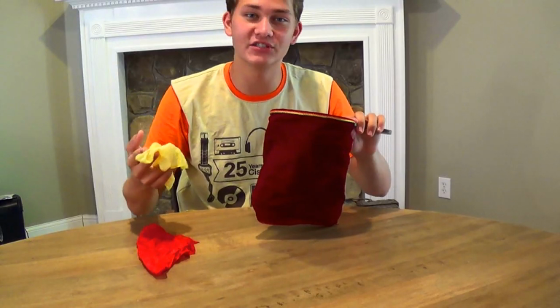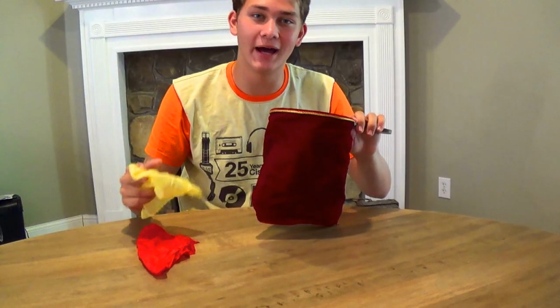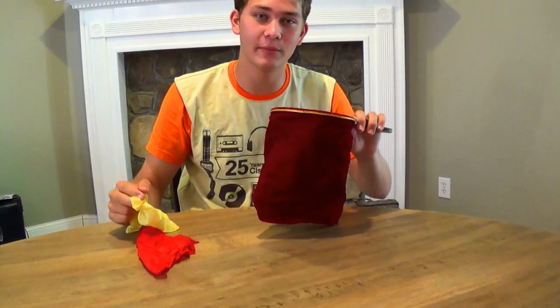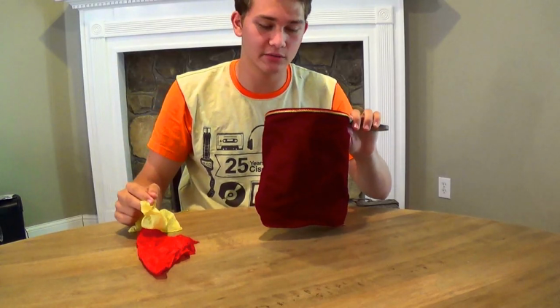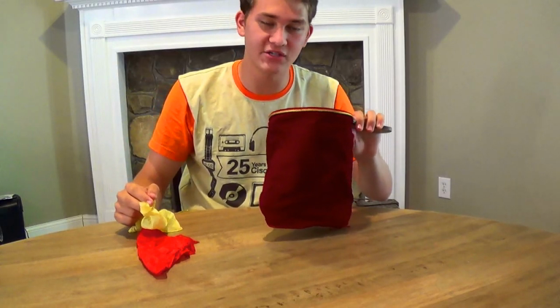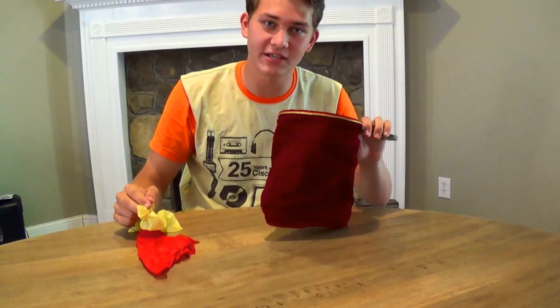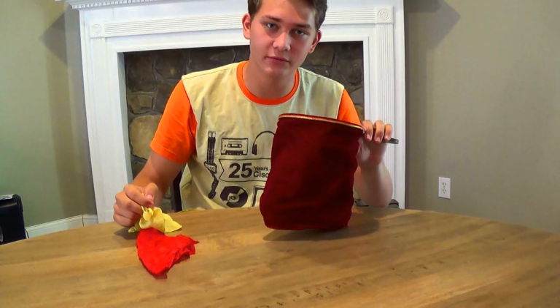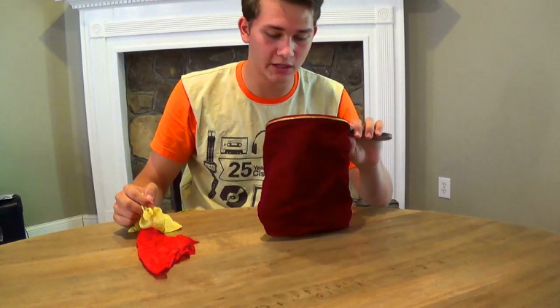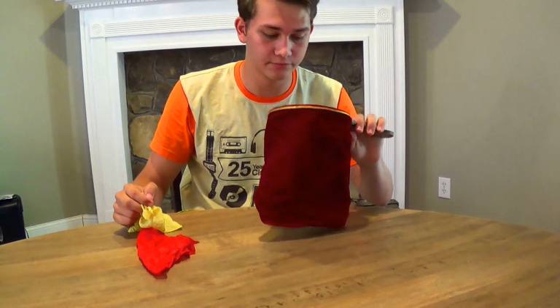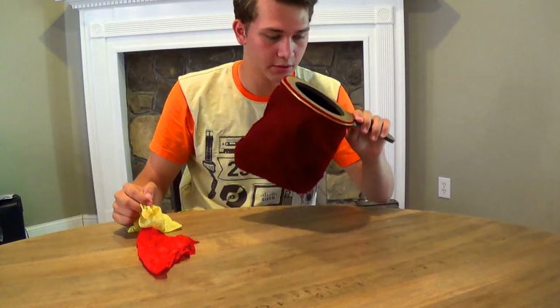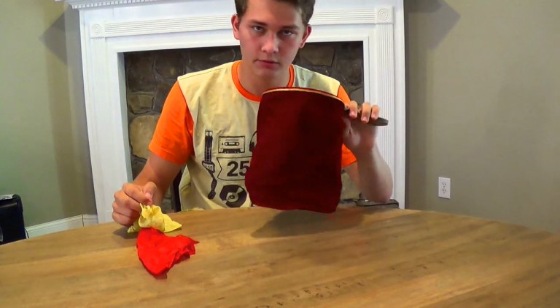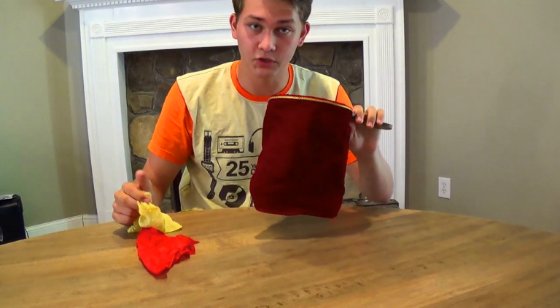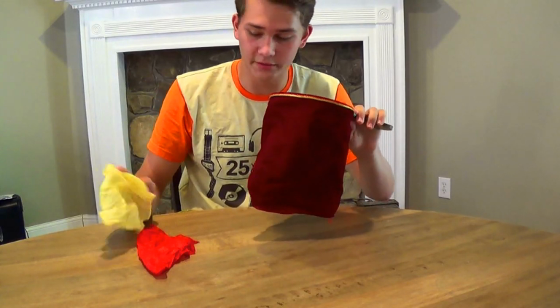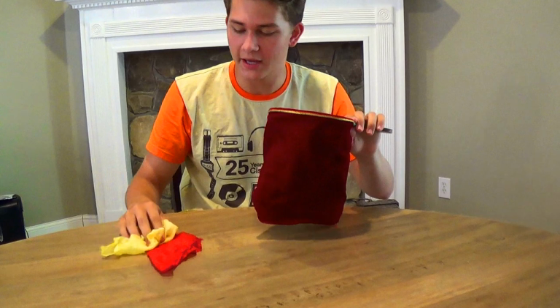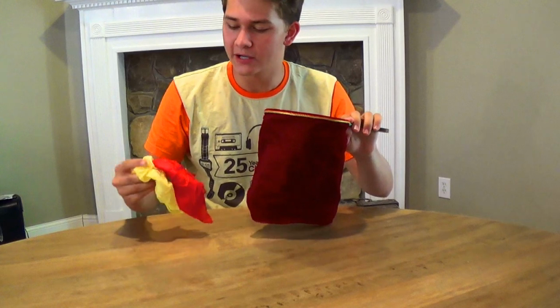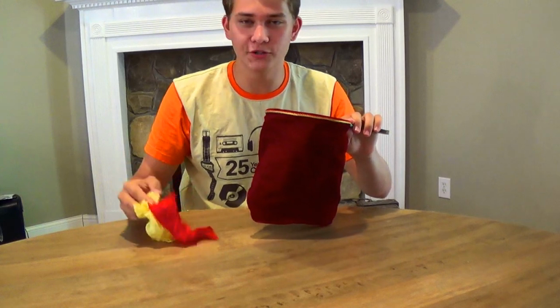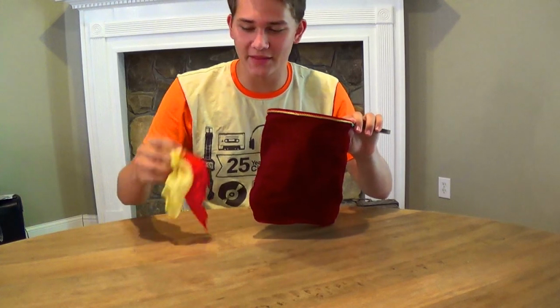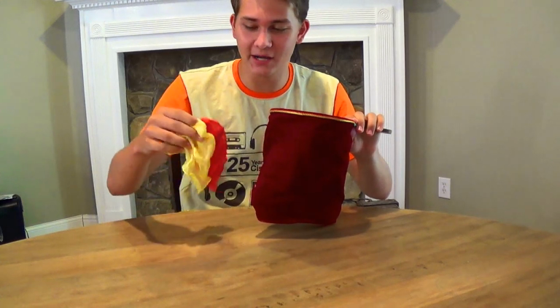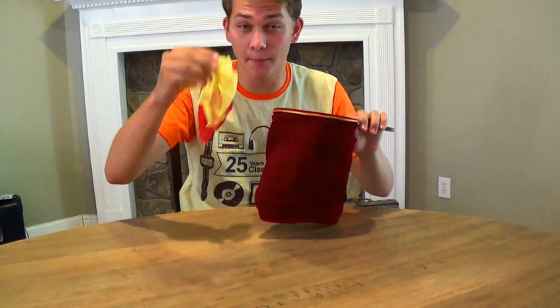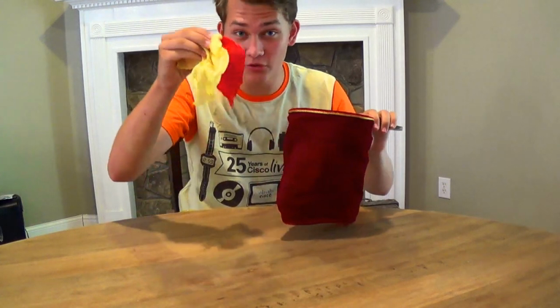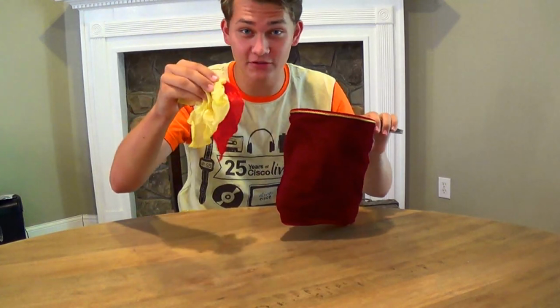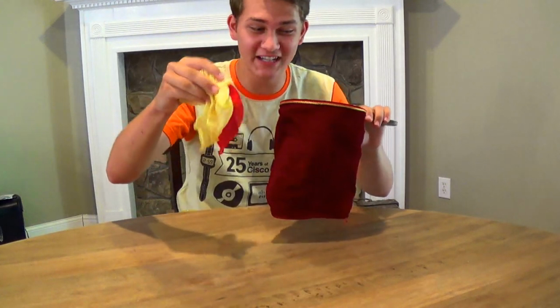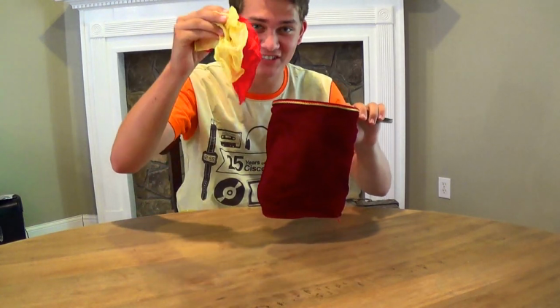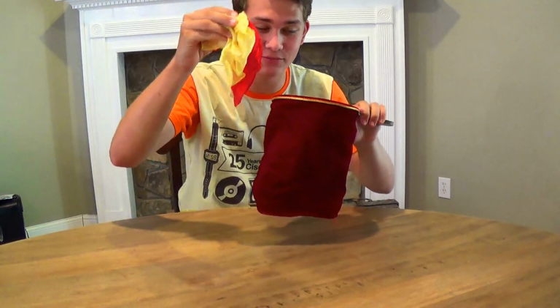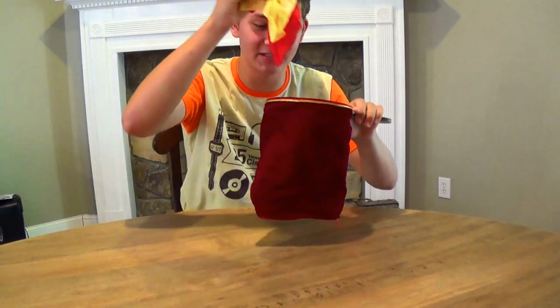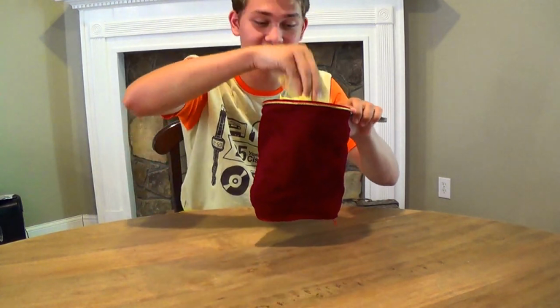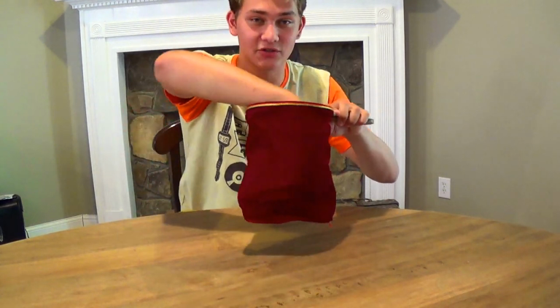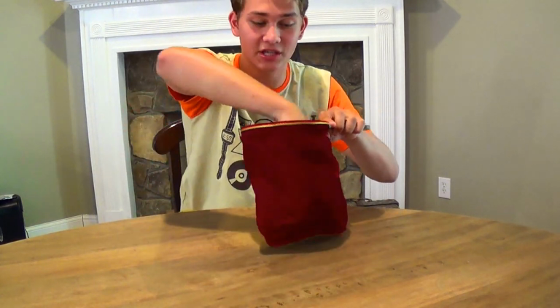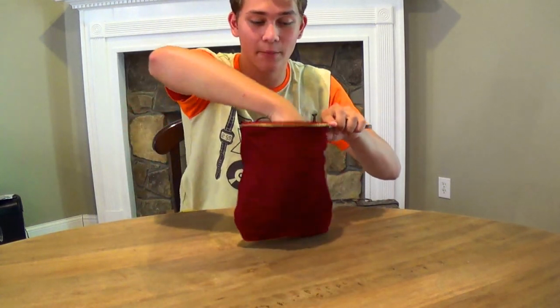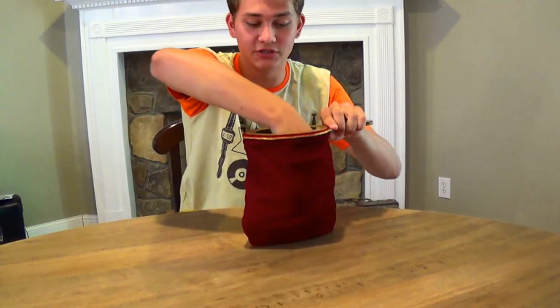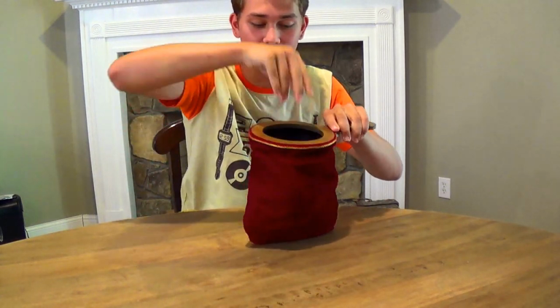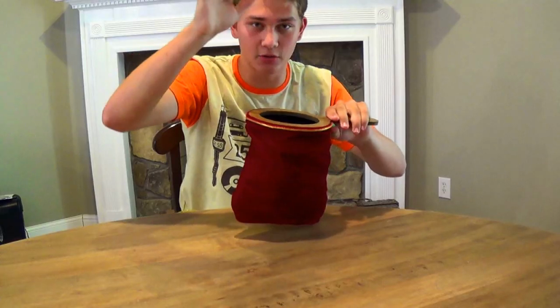It's not amazing, you say? Well, crud, okay. You know, I'll do it again. This time I'll put both handkerchiefs in at the same time — it's a little dangerous, but we'll see what I can do.